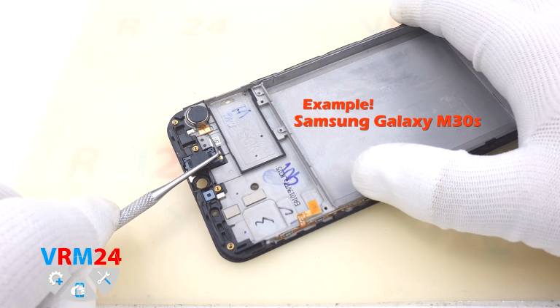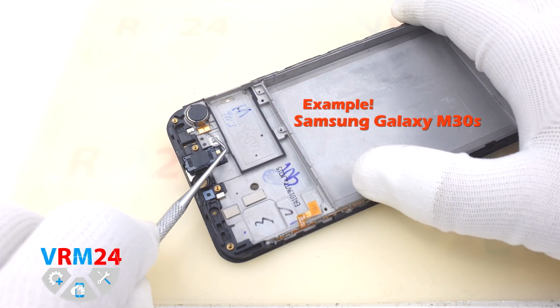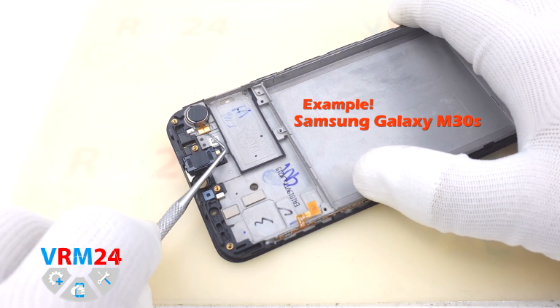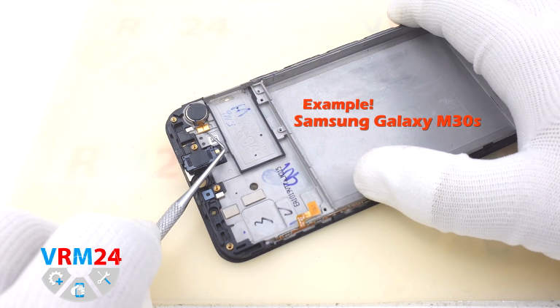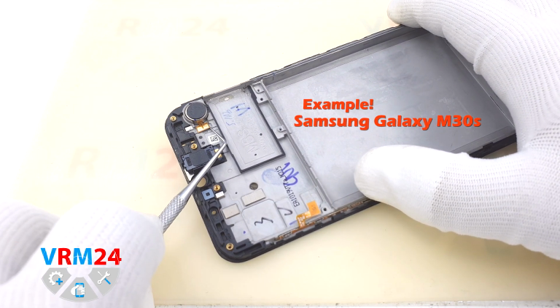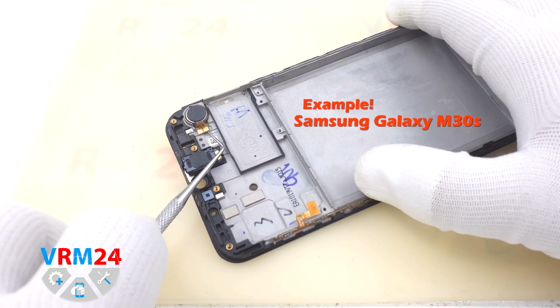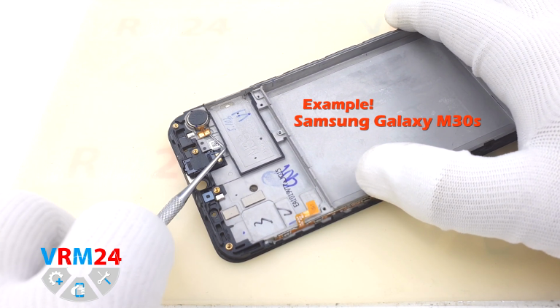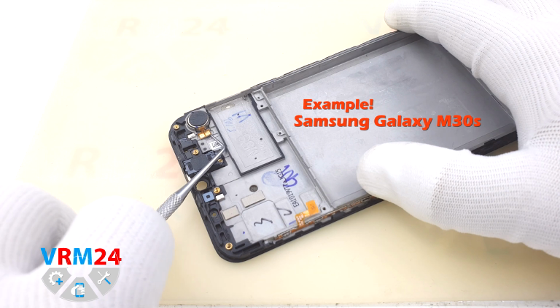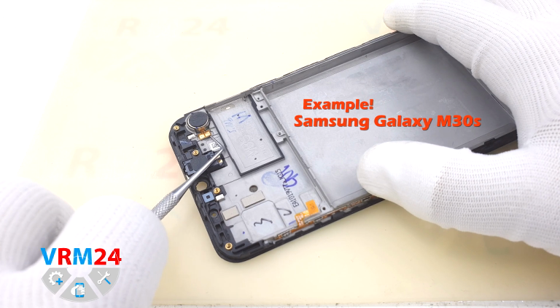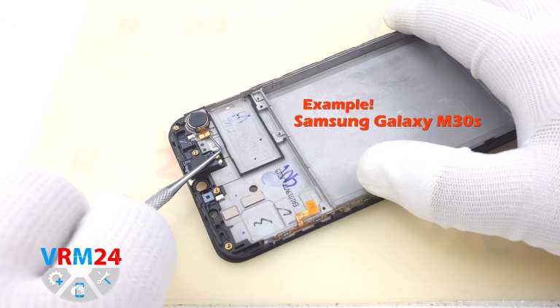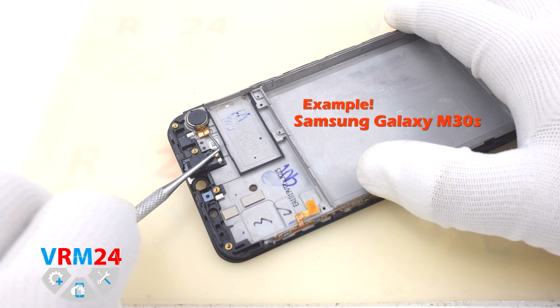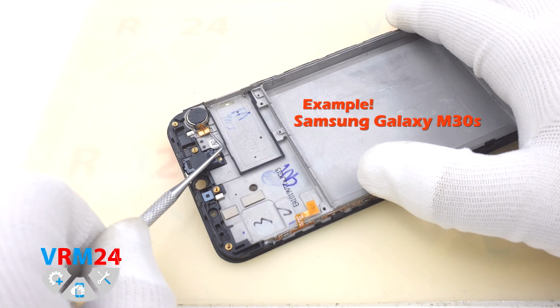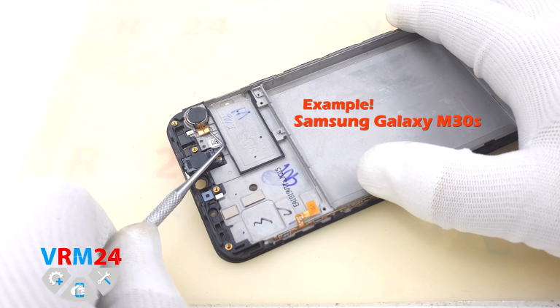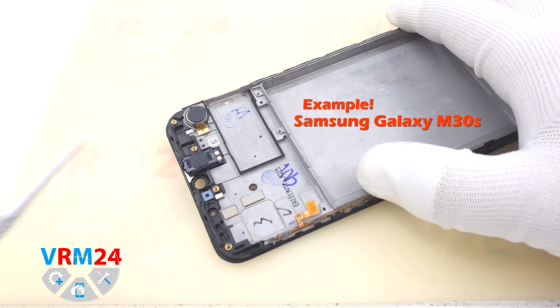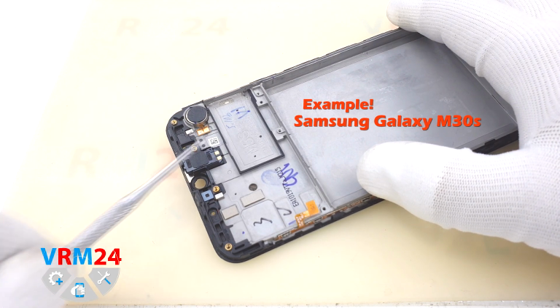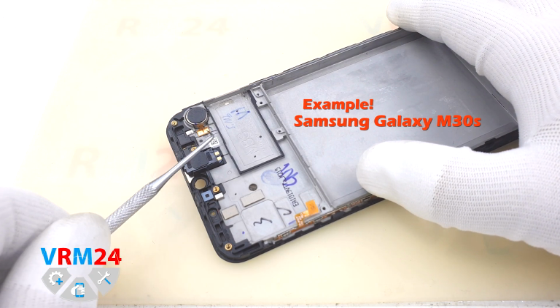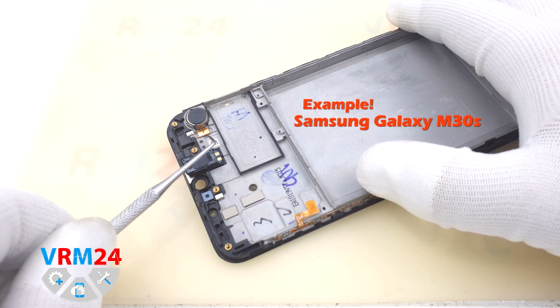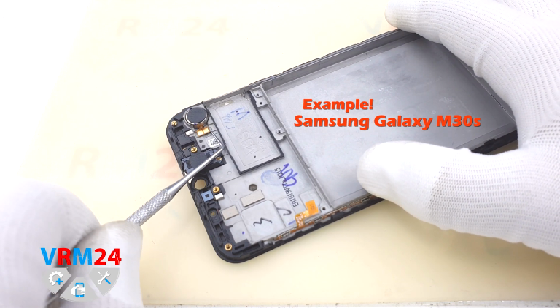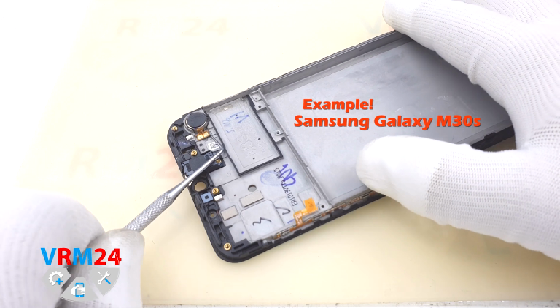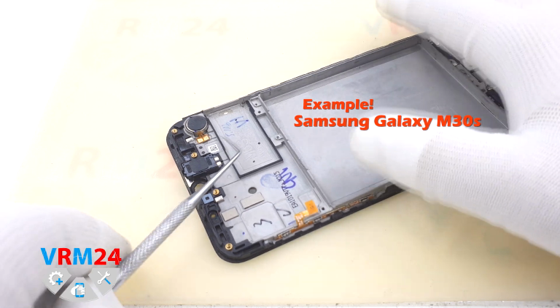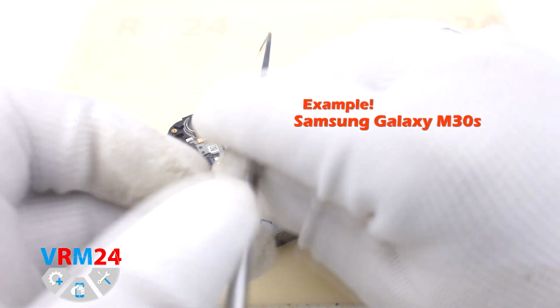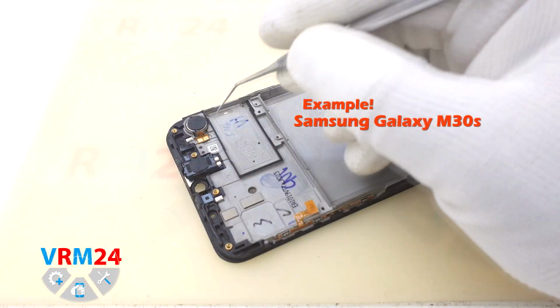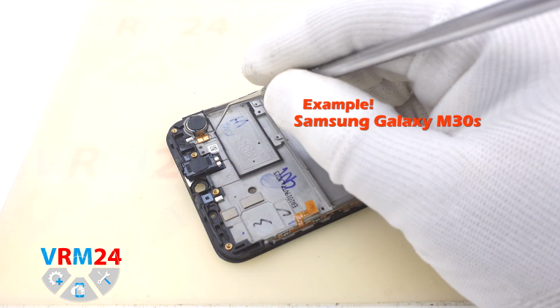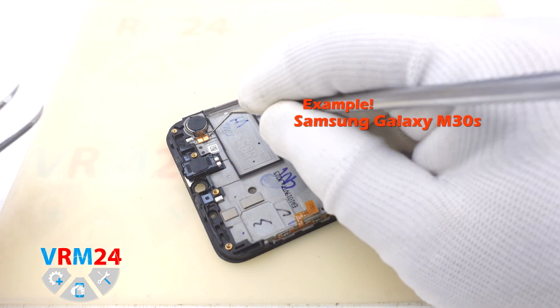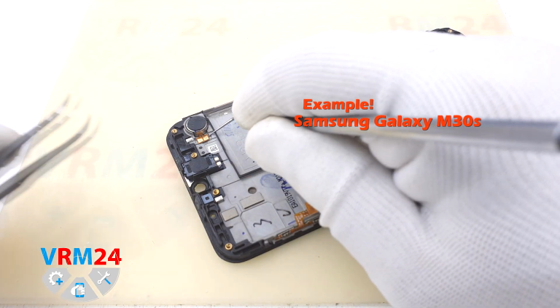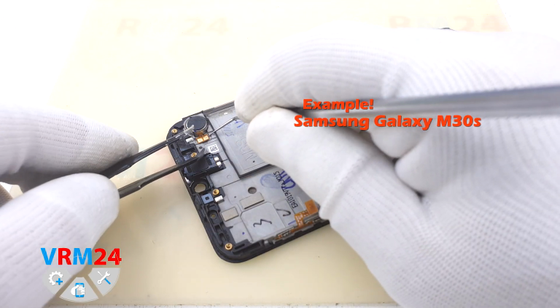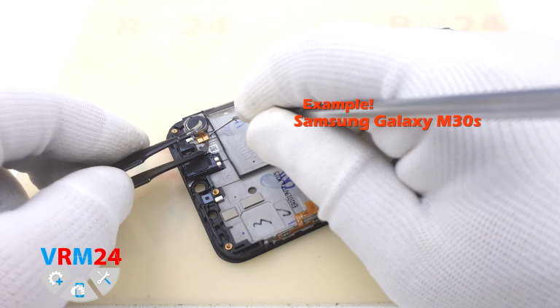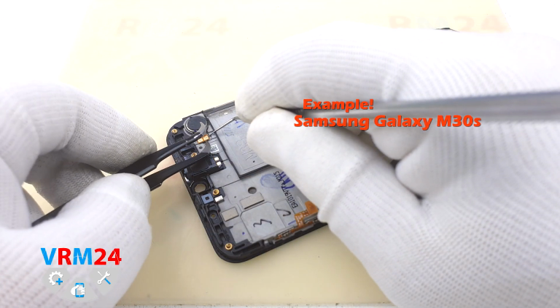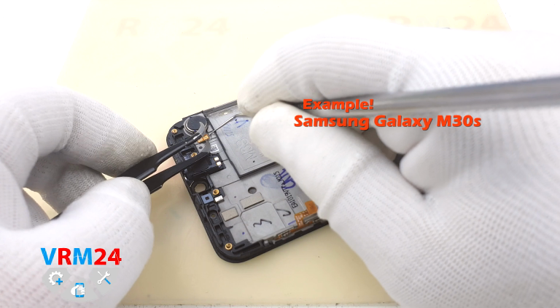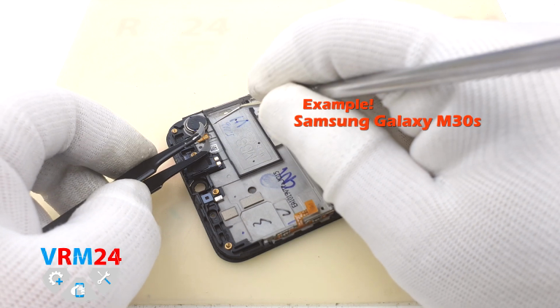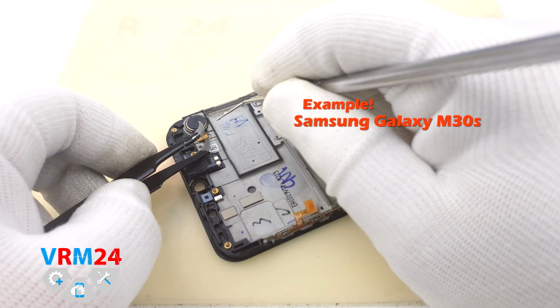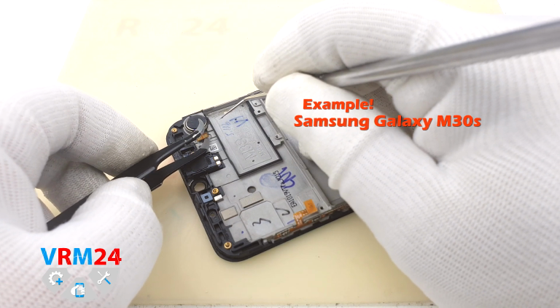If you want to remove the vibration motor, look at this example. Hook the vibration motor onto the pad and with a gentle up and down motion make enough room to squeeze the tool in and peel off the vibration motor.